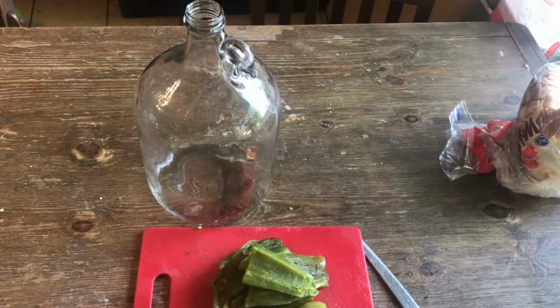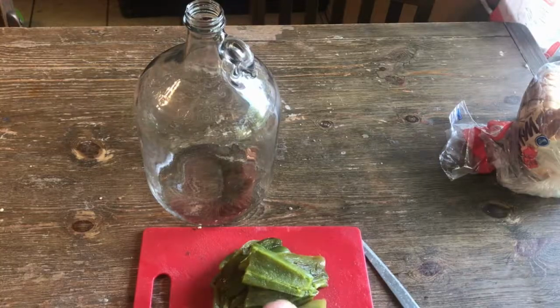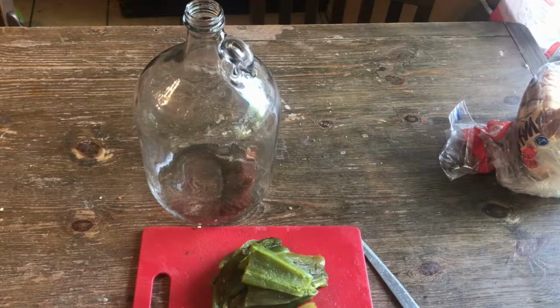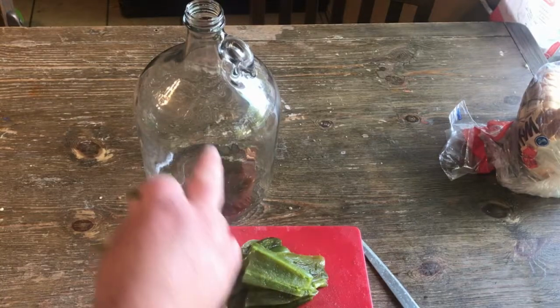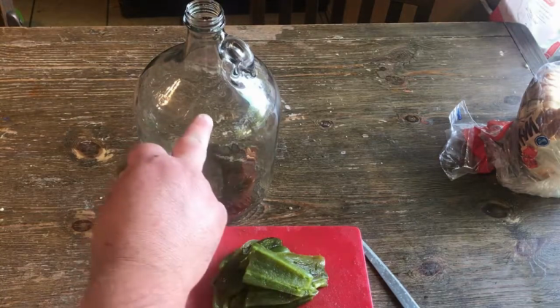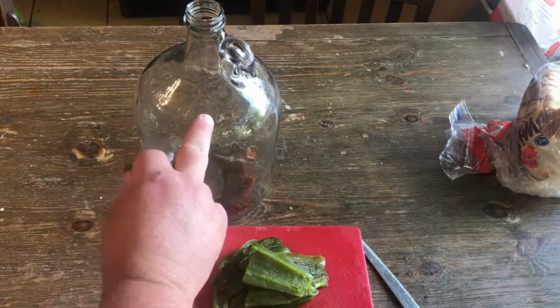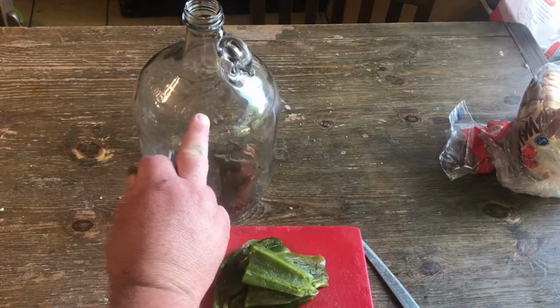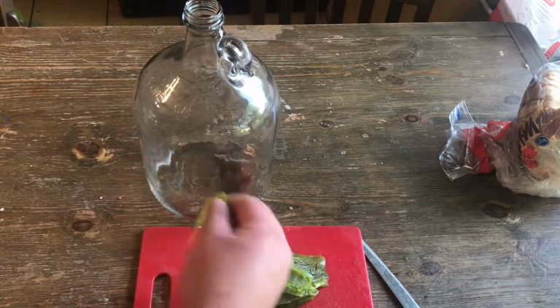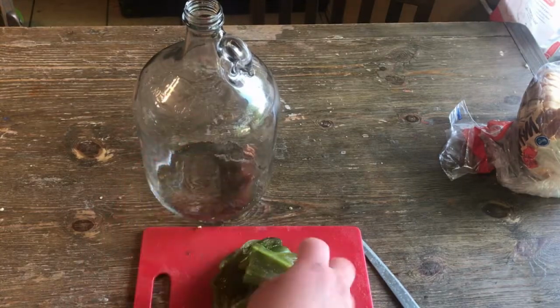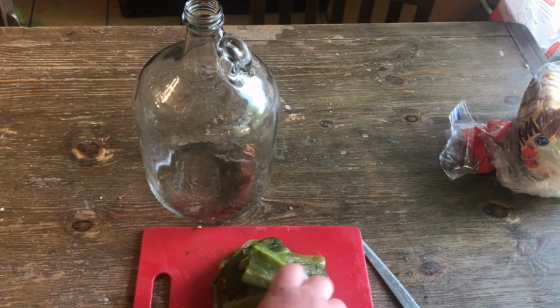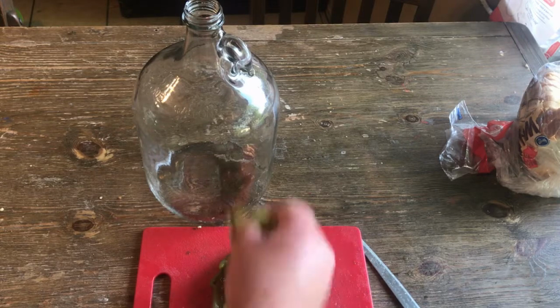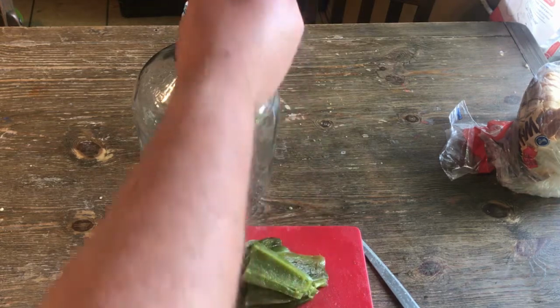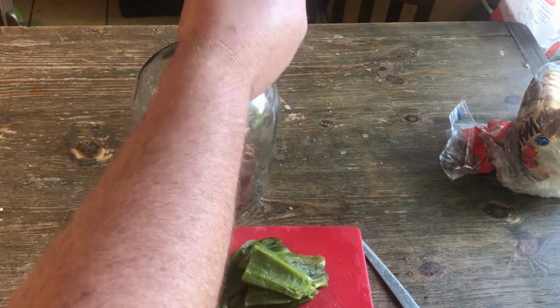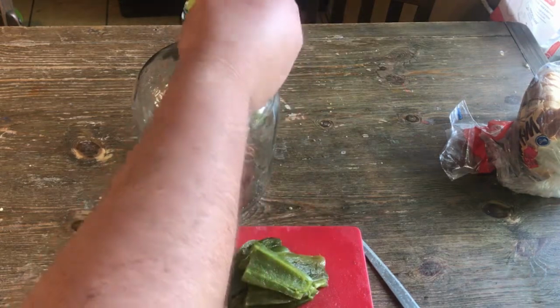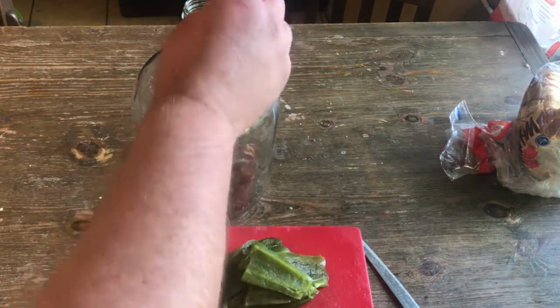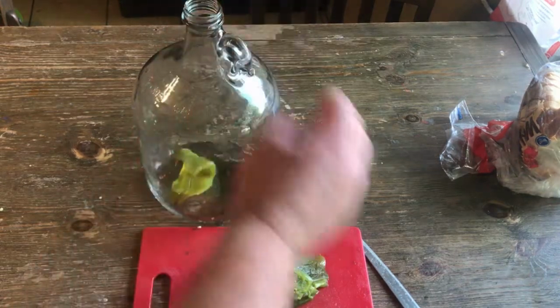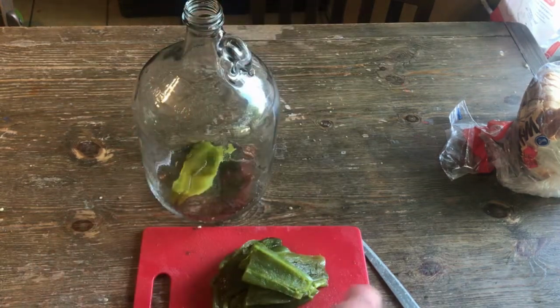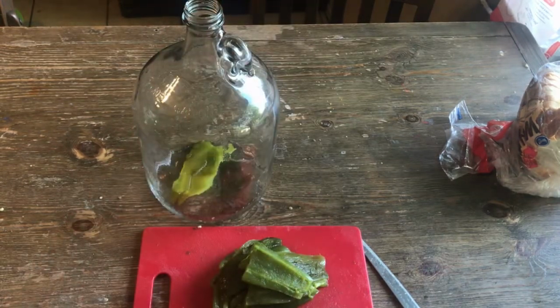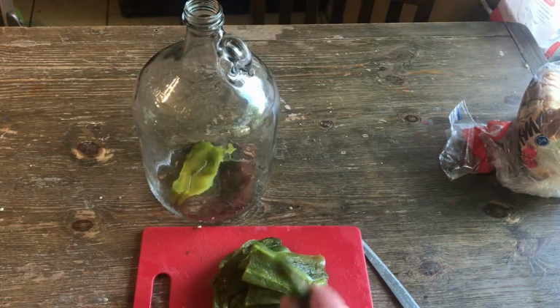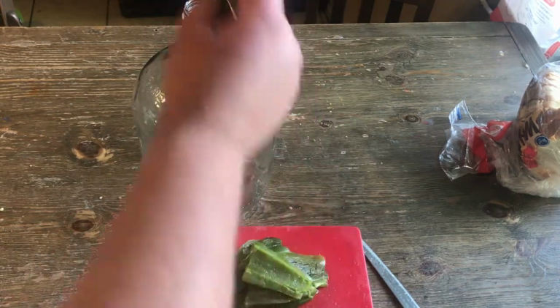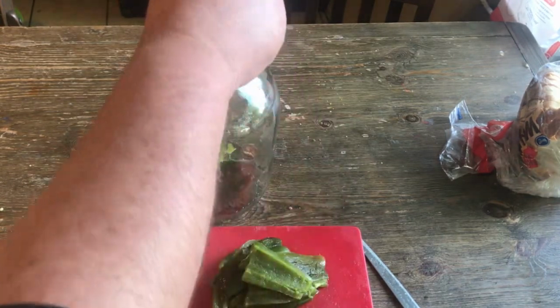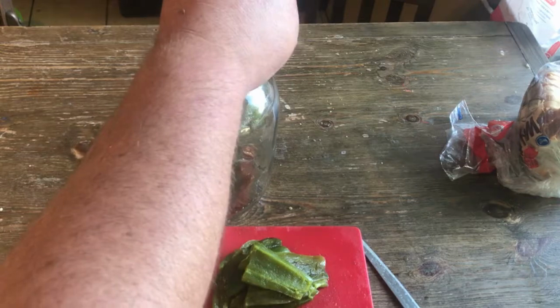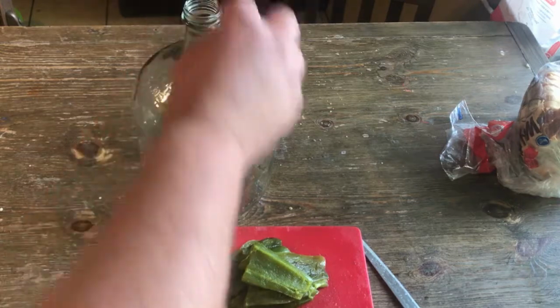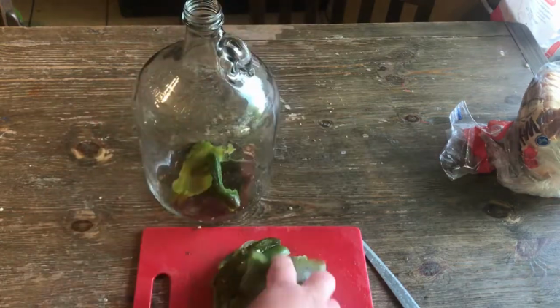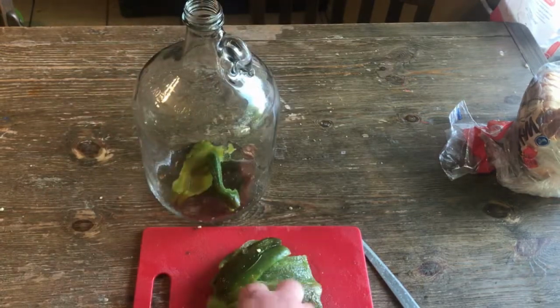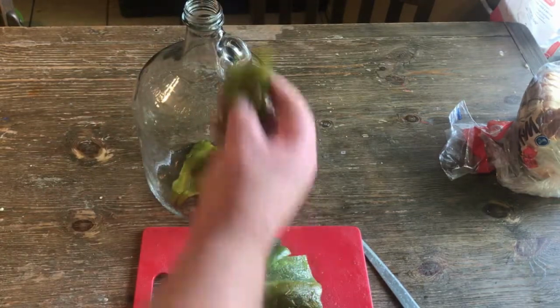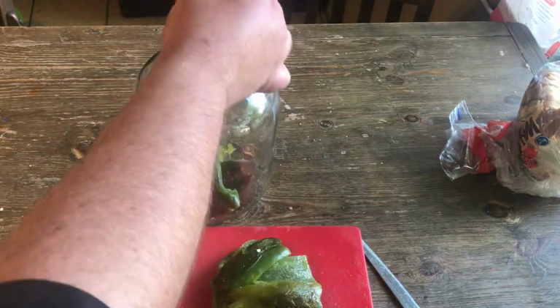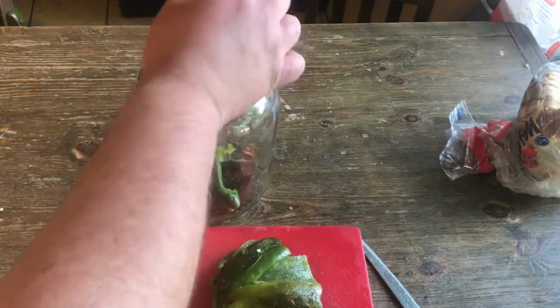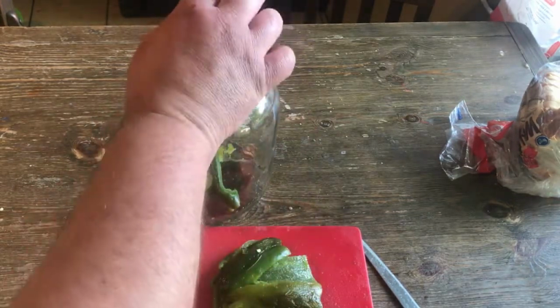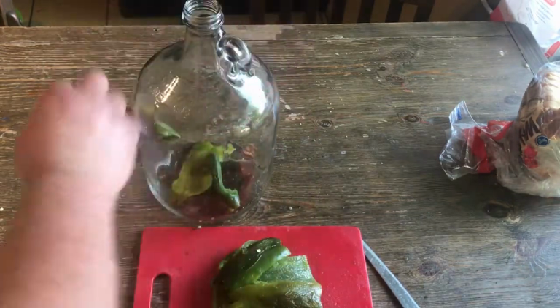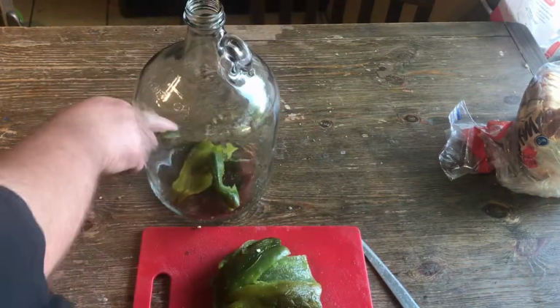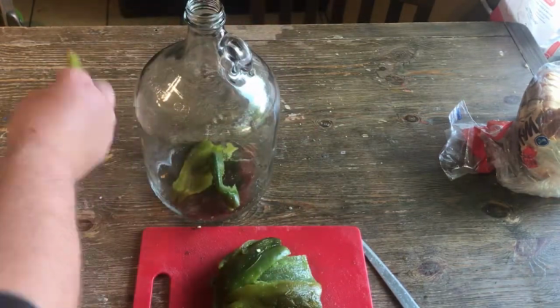You got your one gallon carboy, or you could use a milk jug — it don't matter. Put all your jalapeños in there.